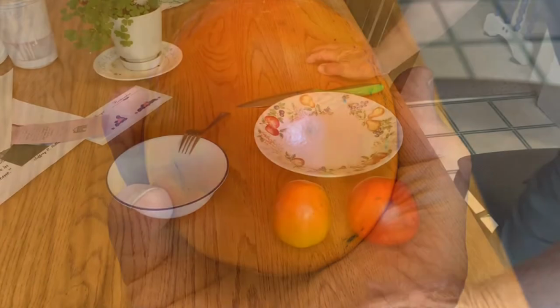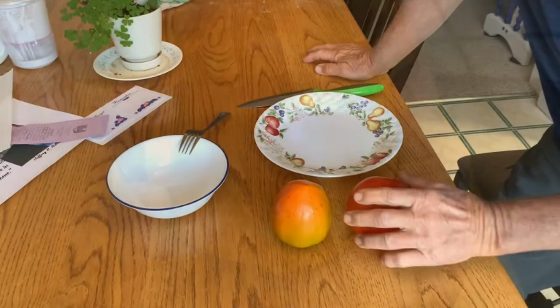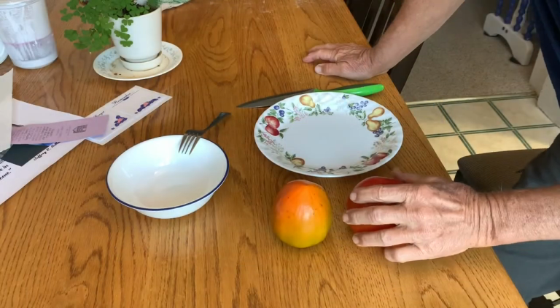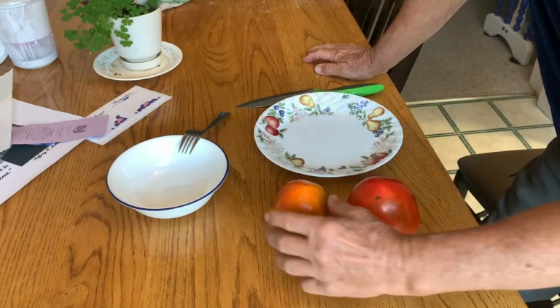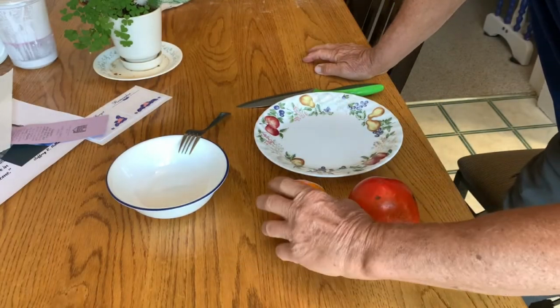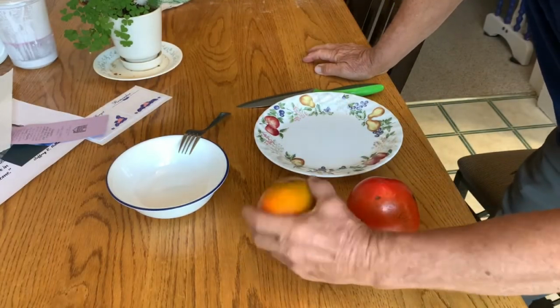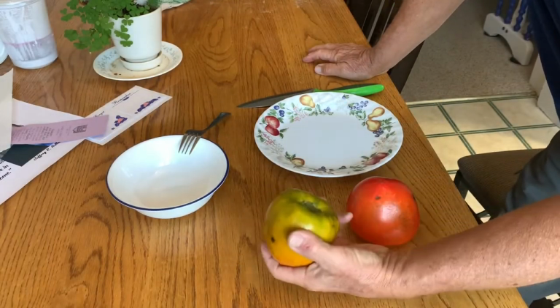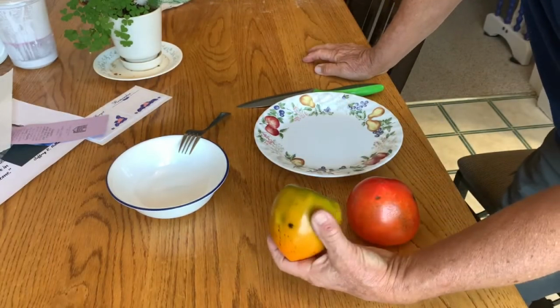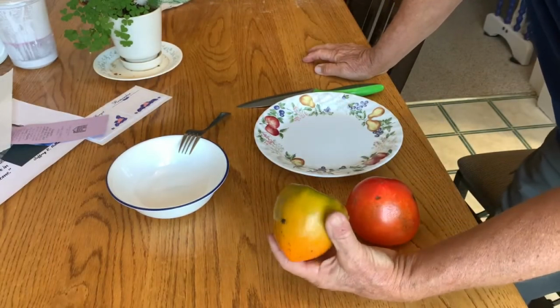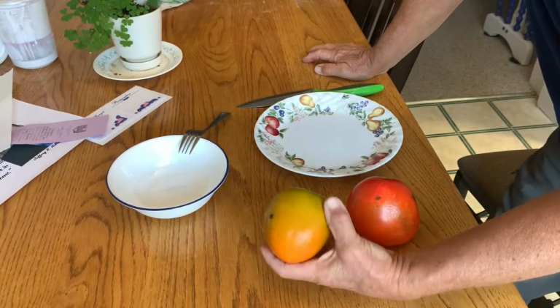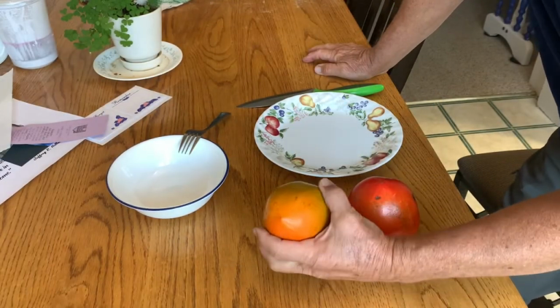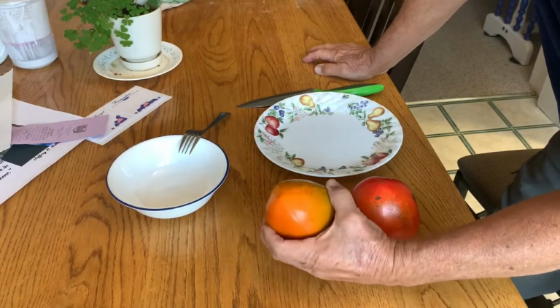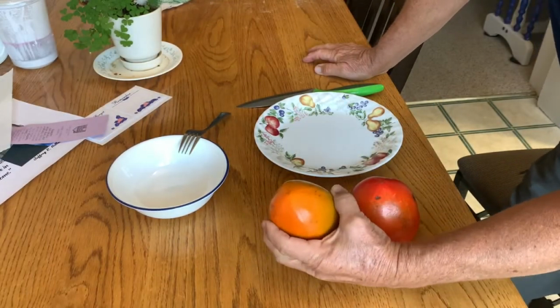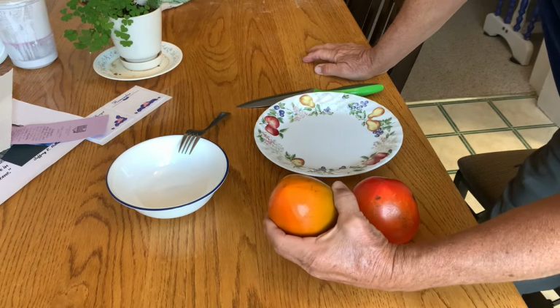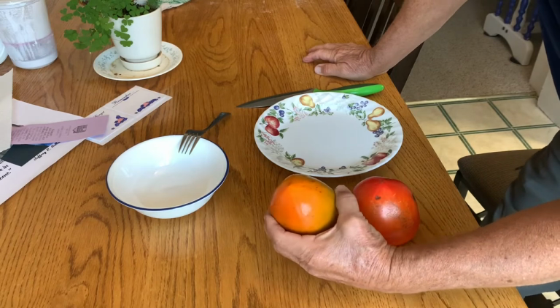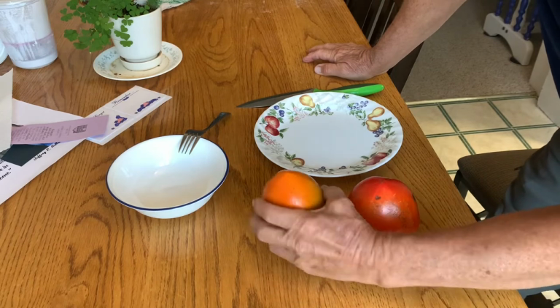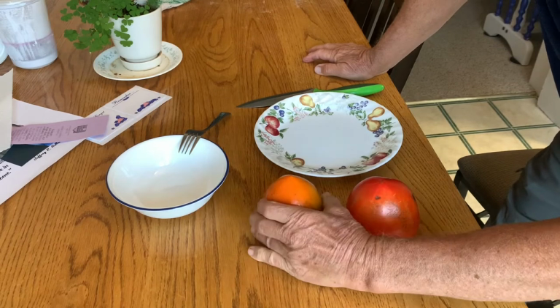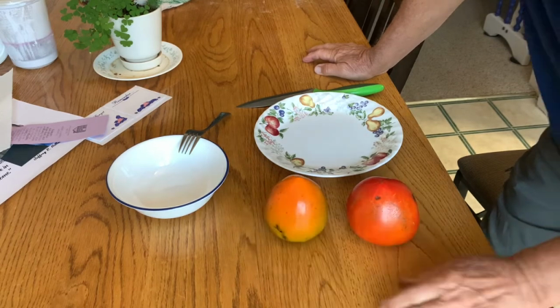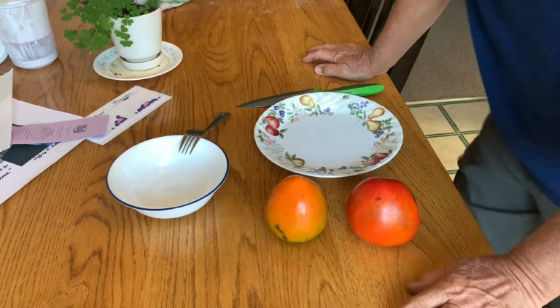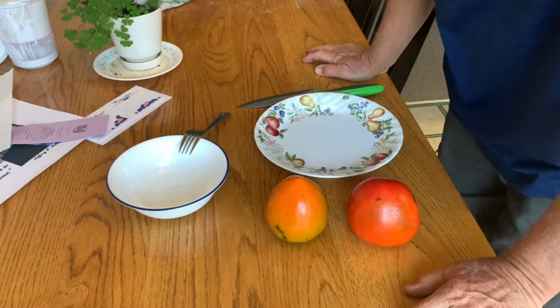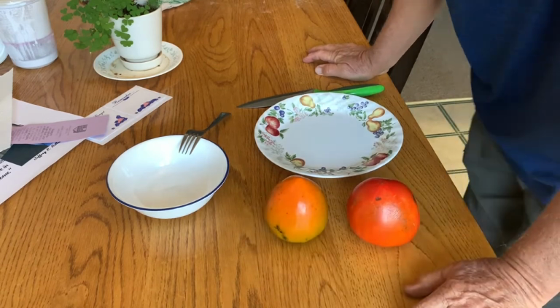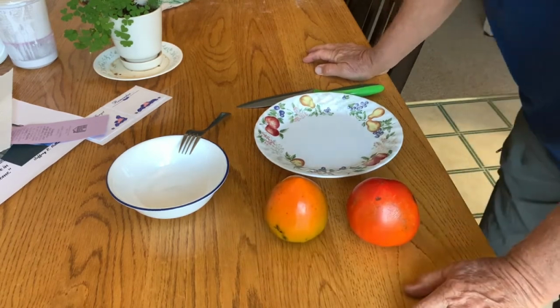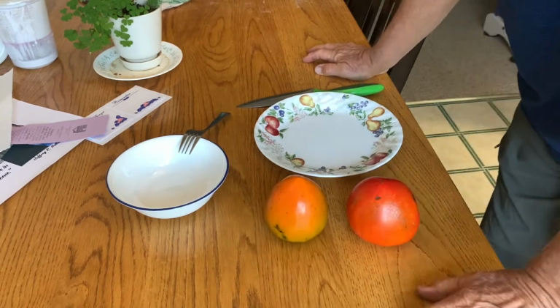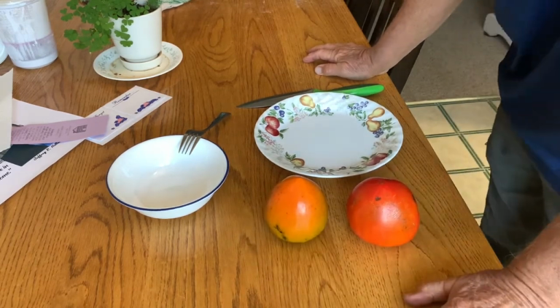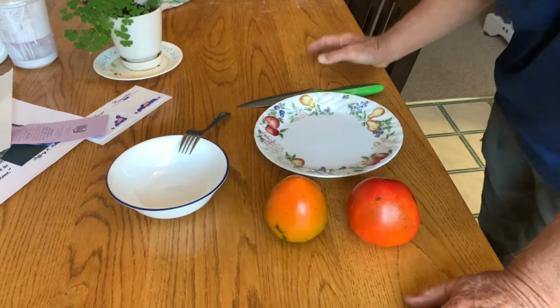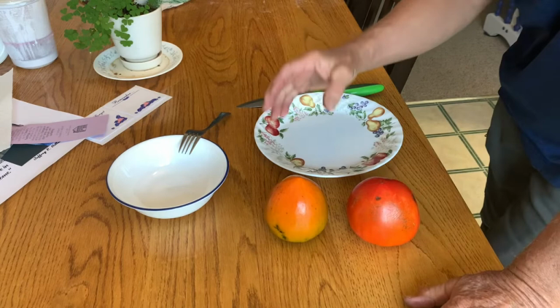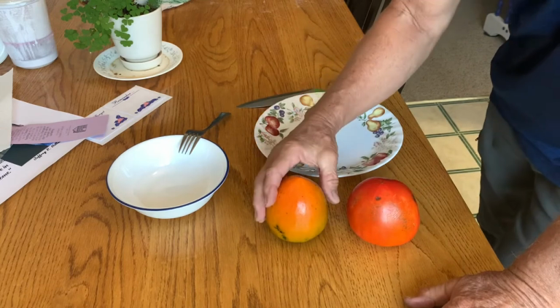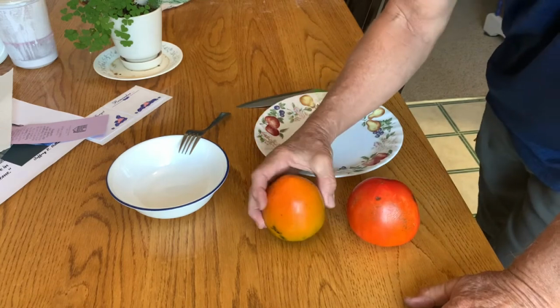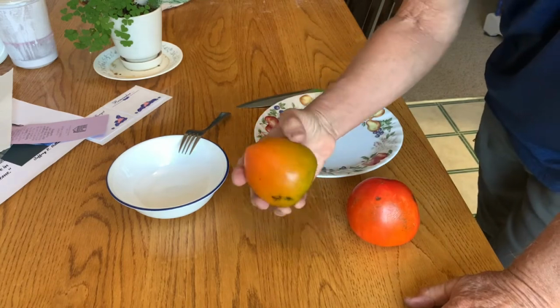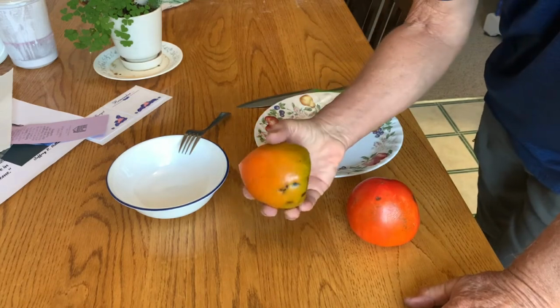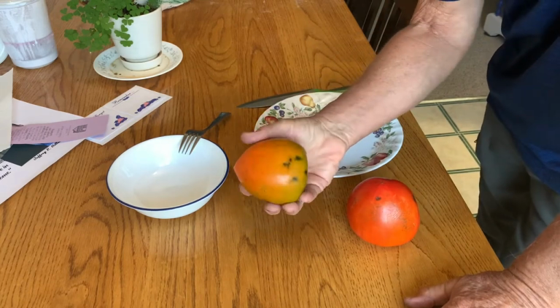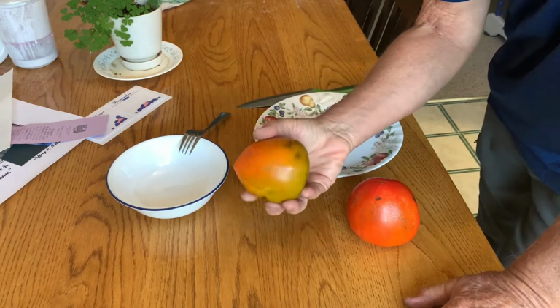These are Japanese persimmons. Hachiya, they're called. I call them Ichi. And these are astringent — that means that they make you pucker if you were to eat them before they're totally ripe.